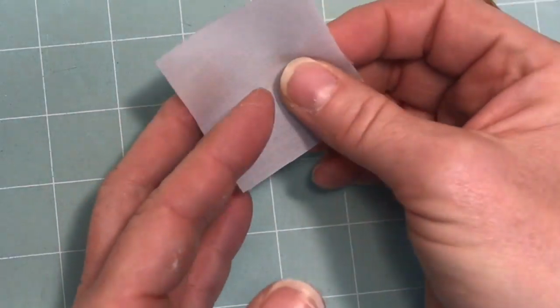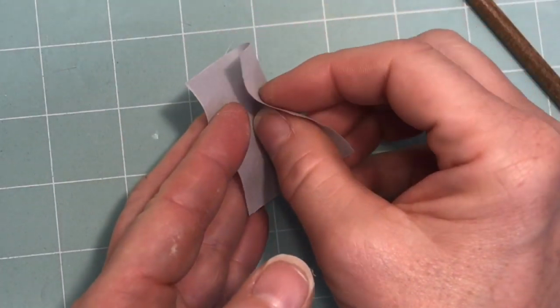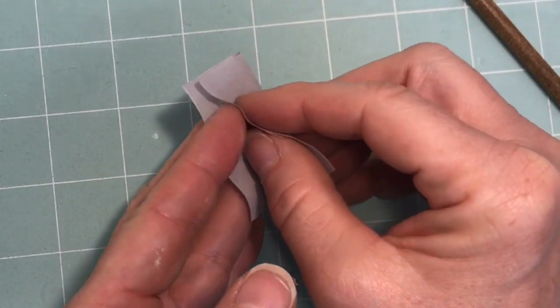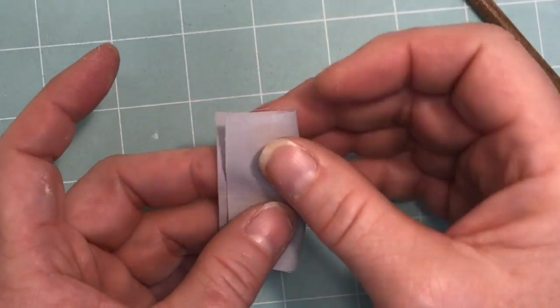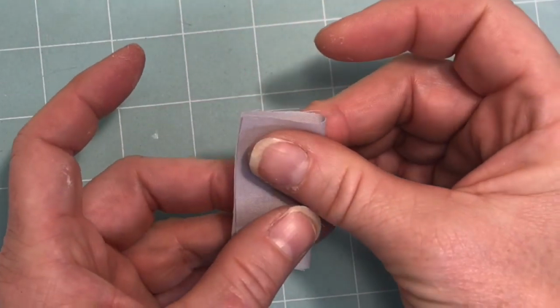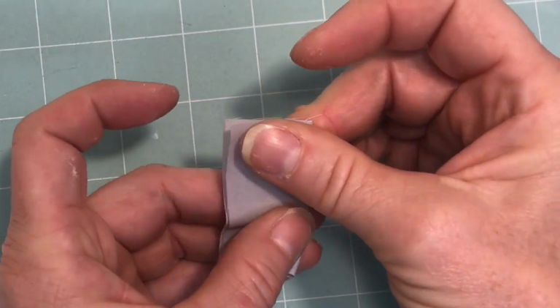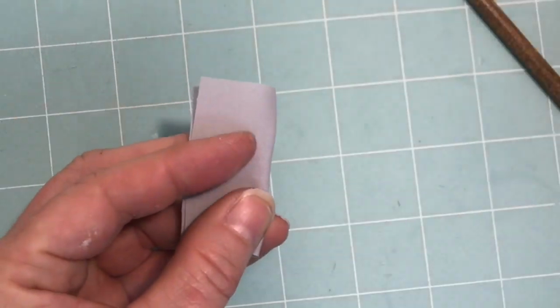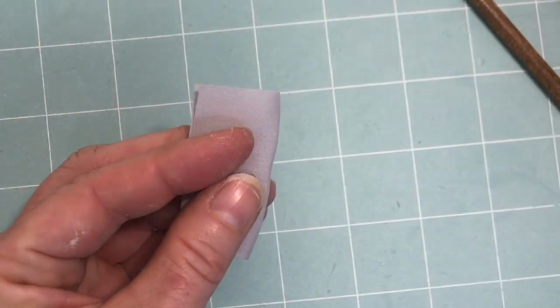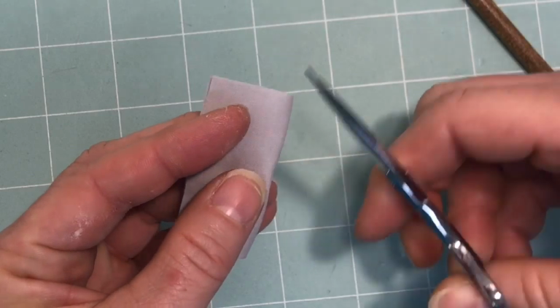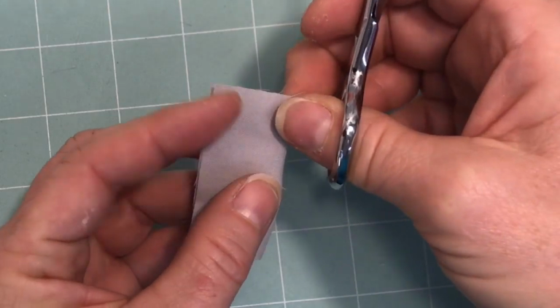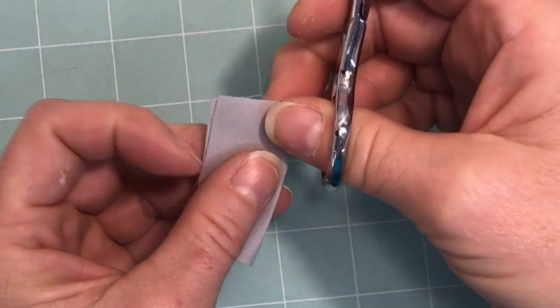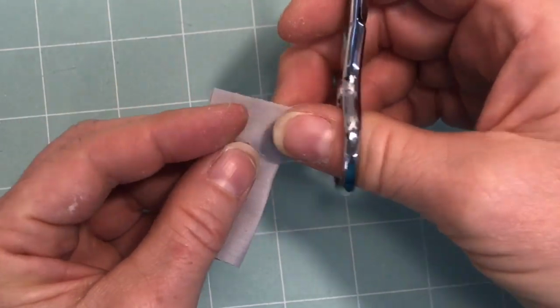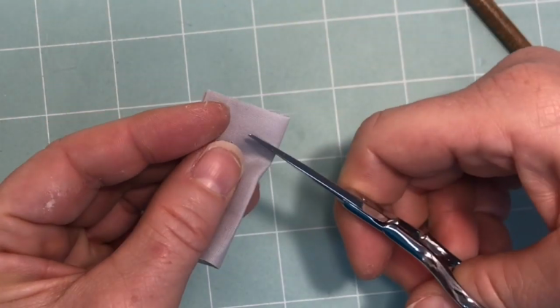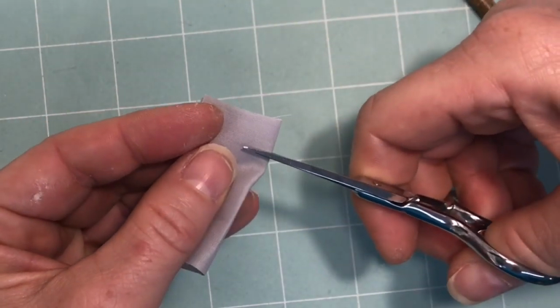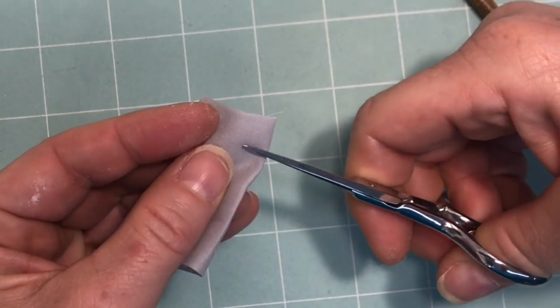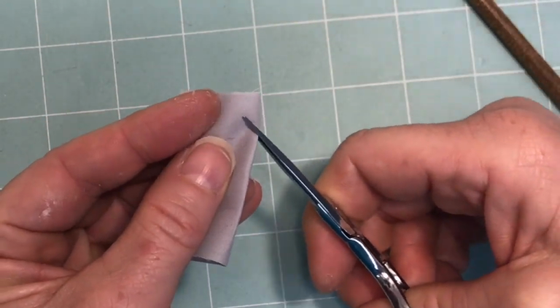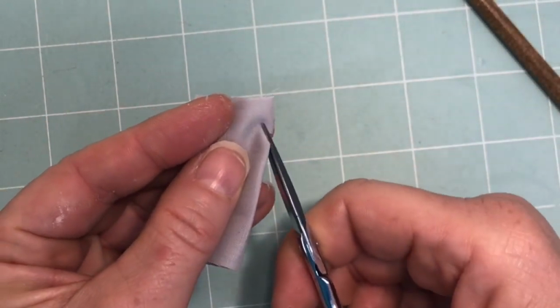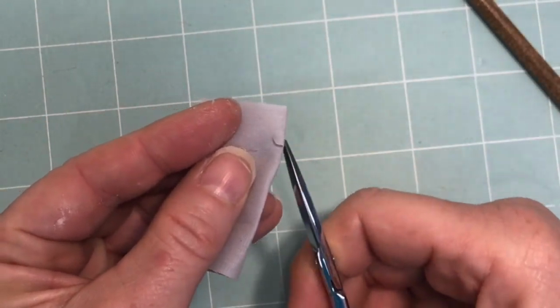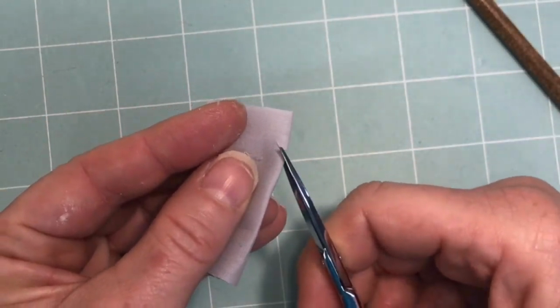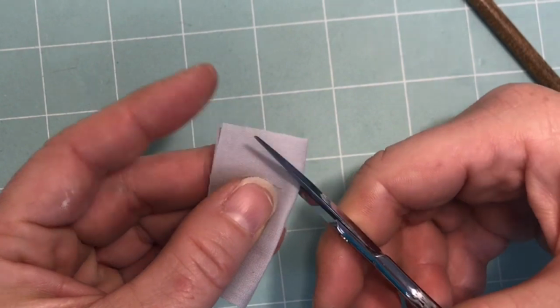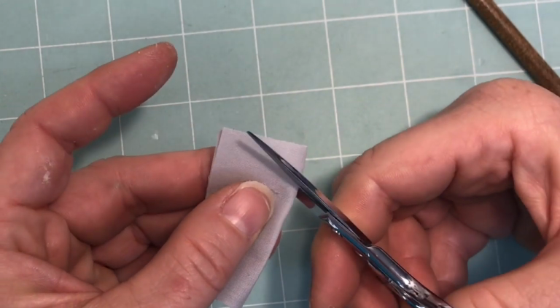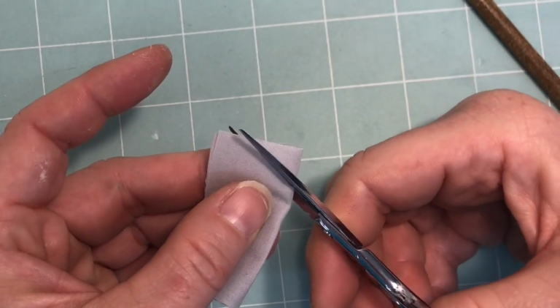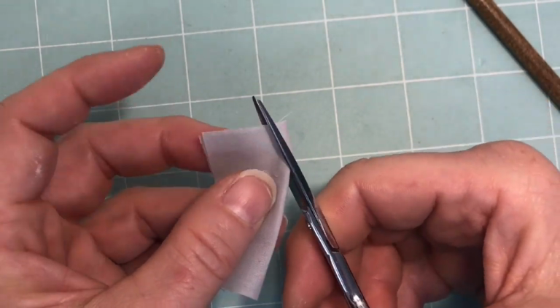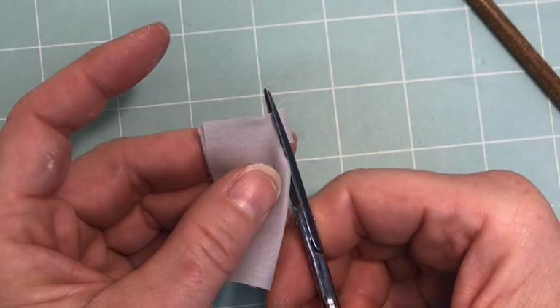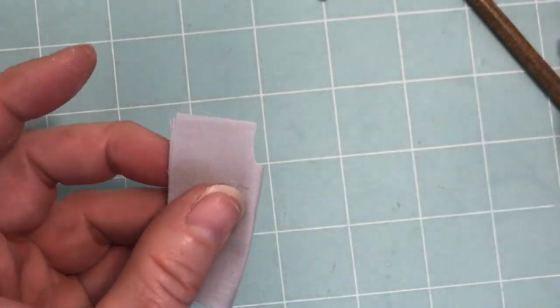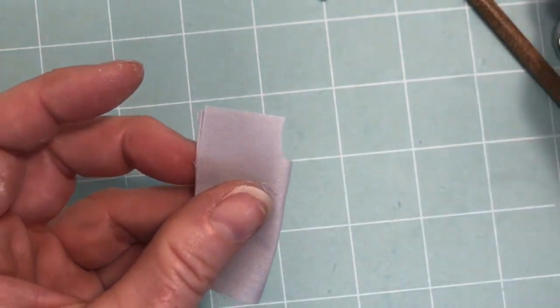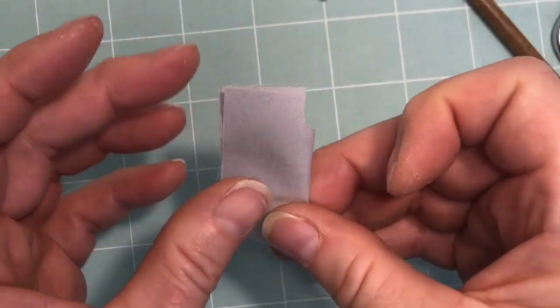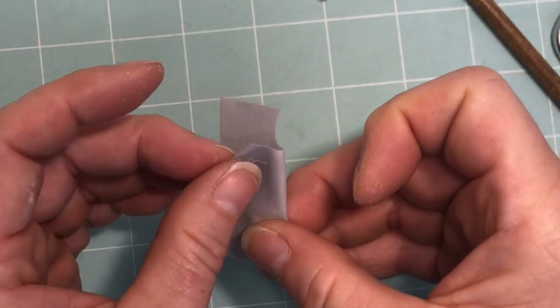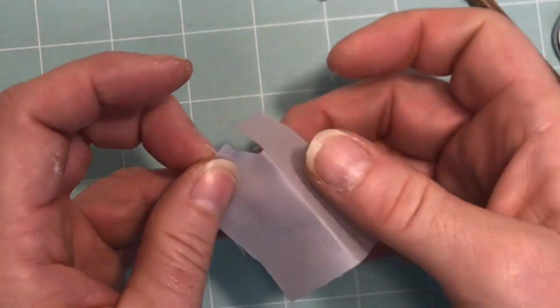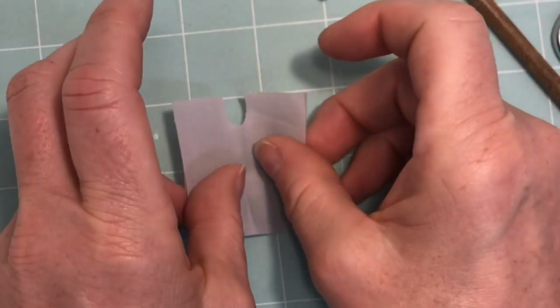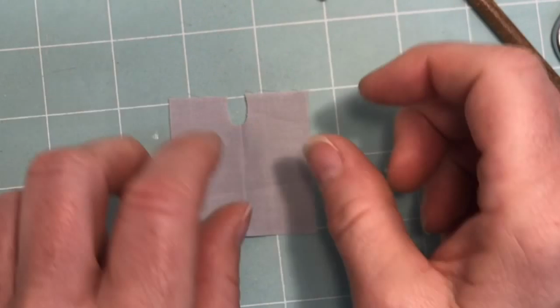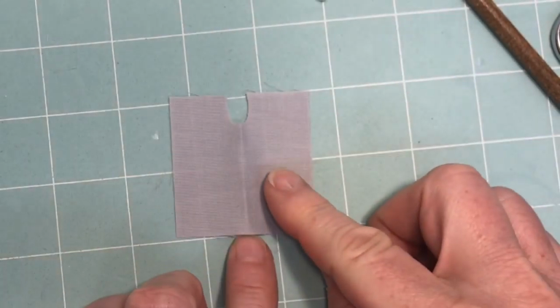Fold the fabric in half. Take your scissors and cut a small notch about an eighth of an inch wide into the fabric like this. It's a U shape. When you open it up it'll look something like this.